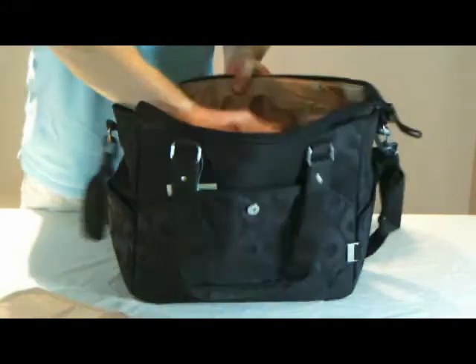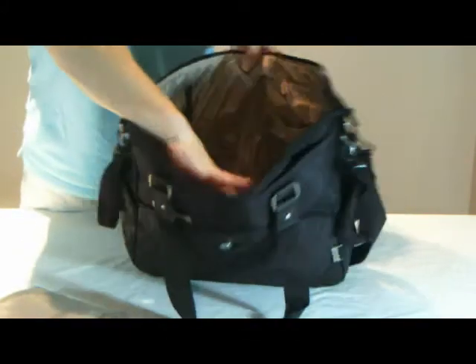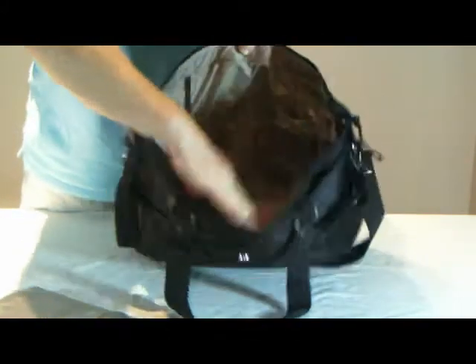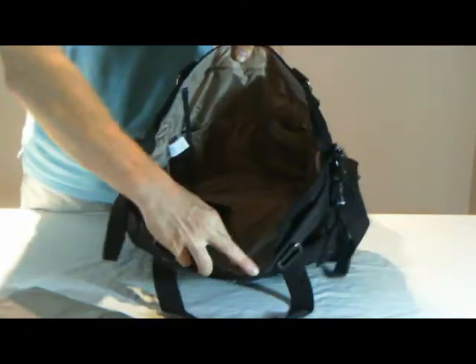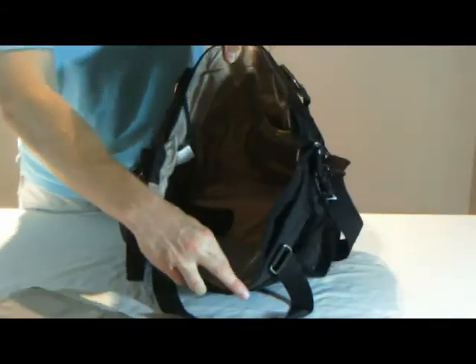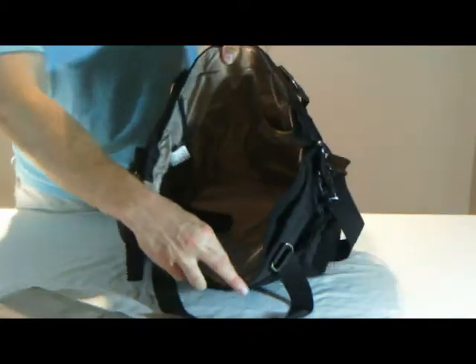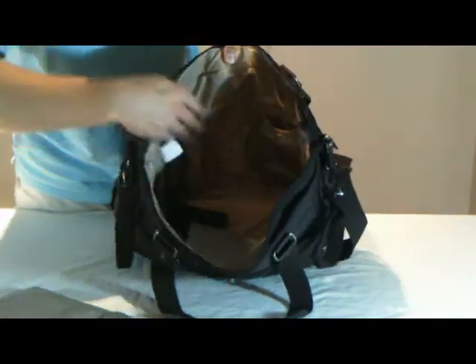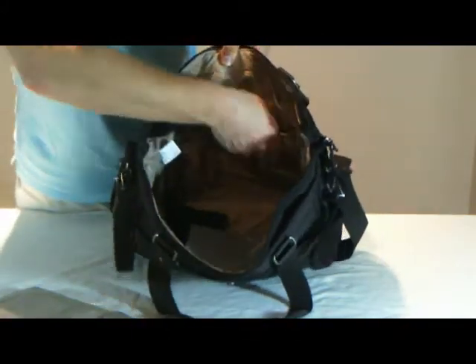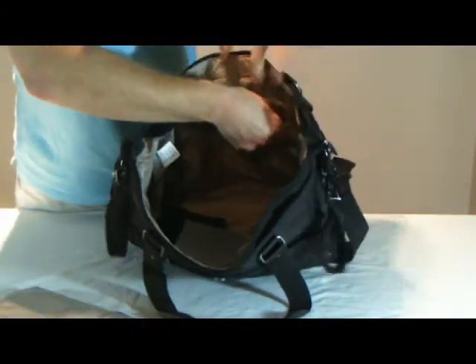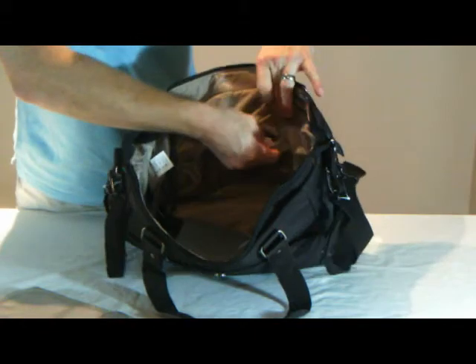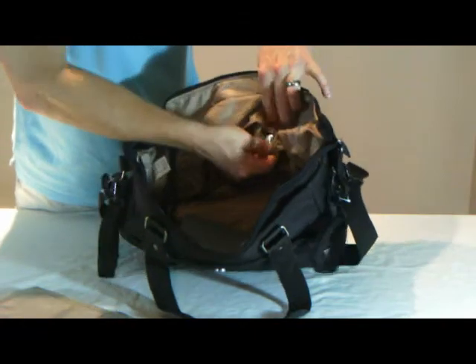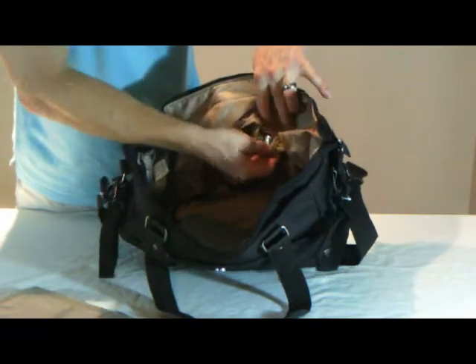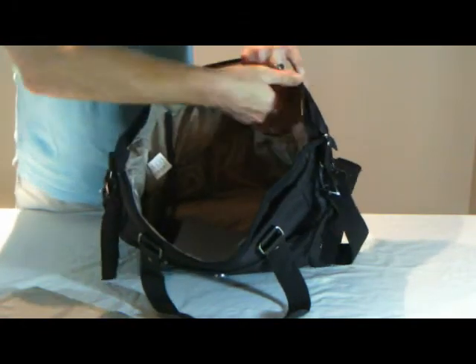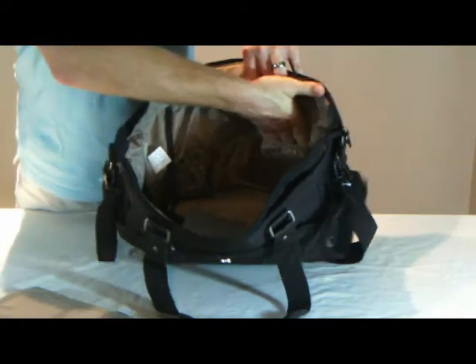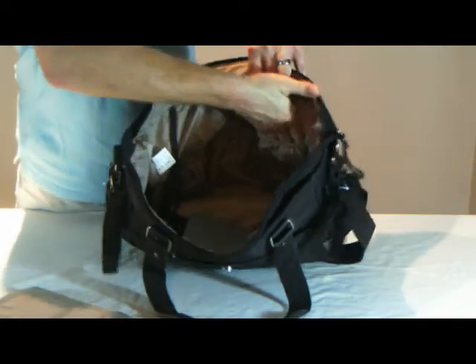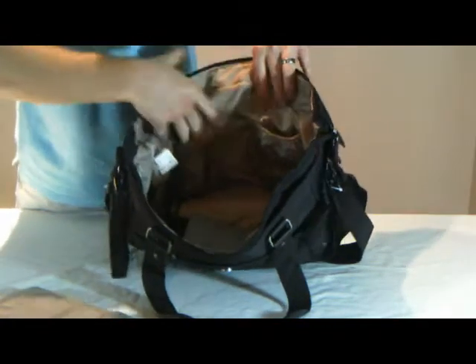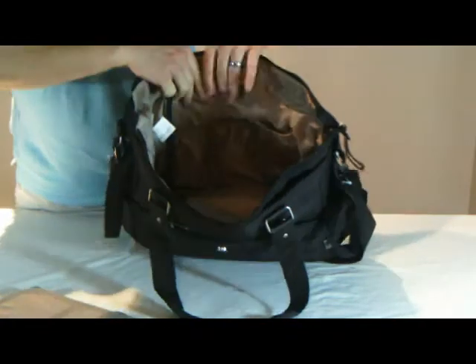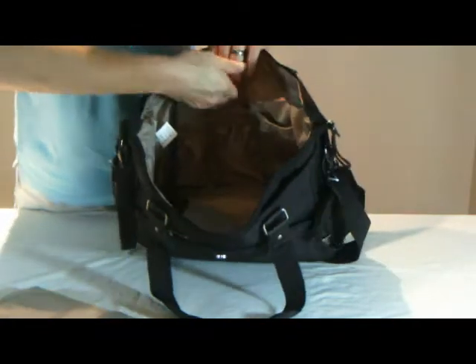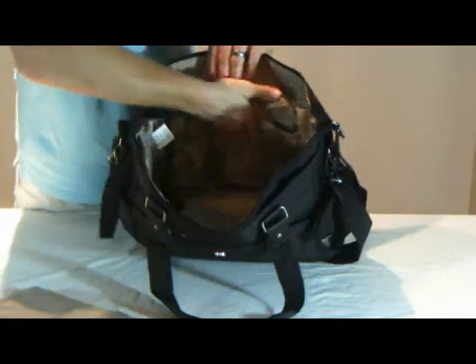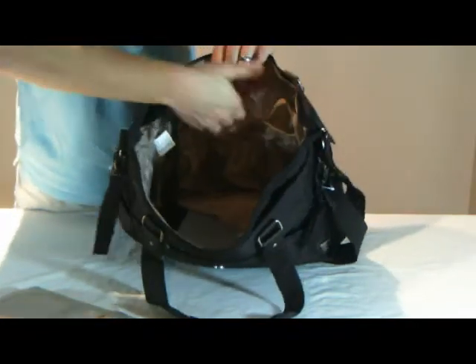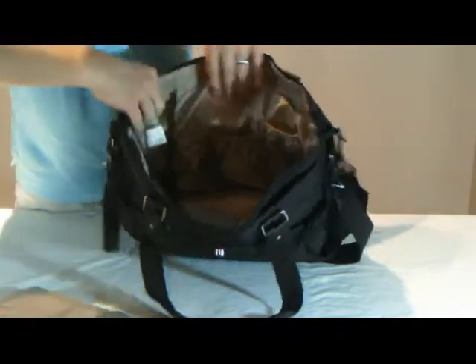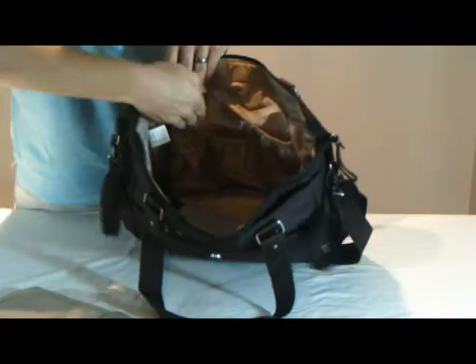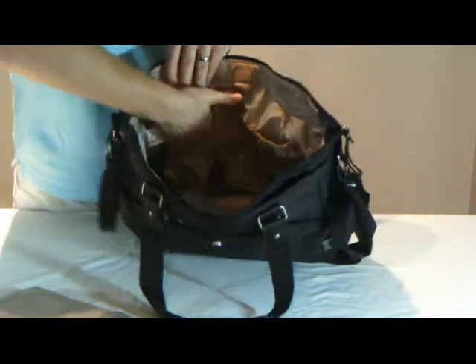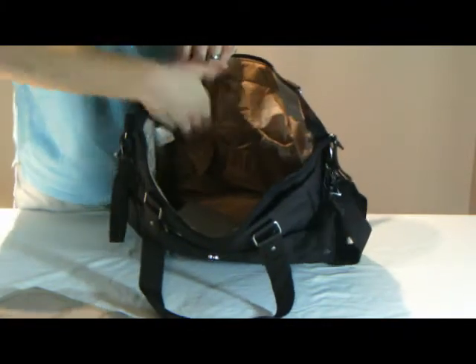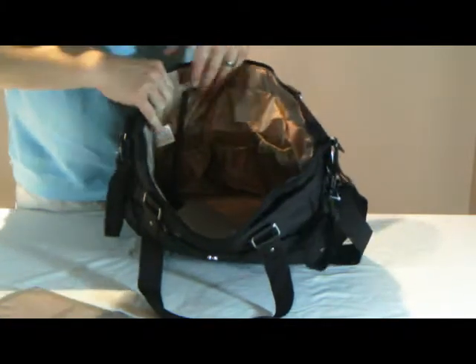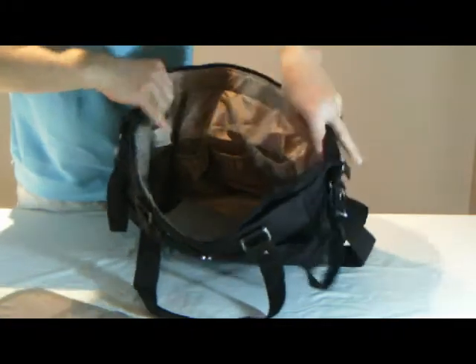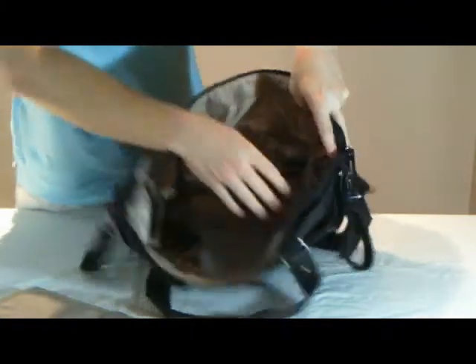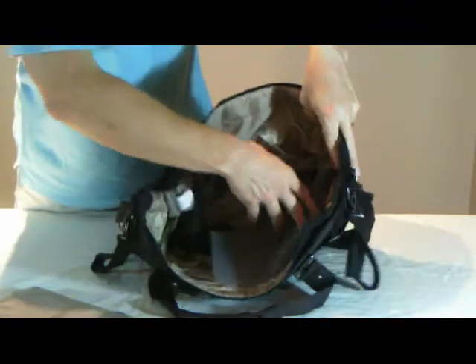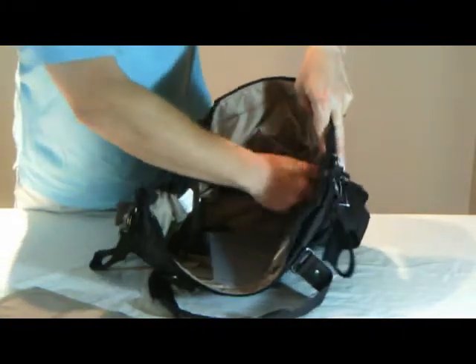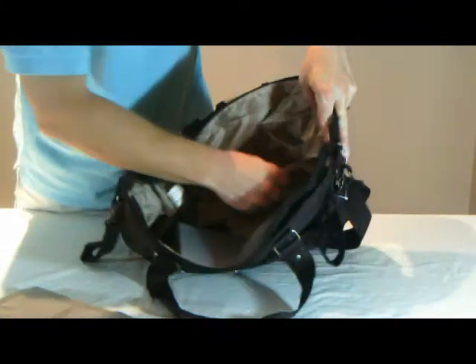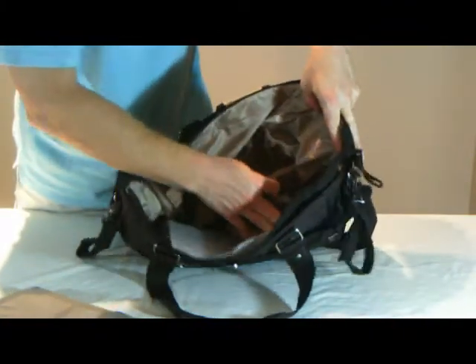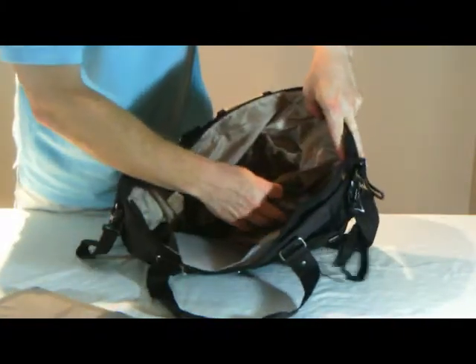Inside the bag, there's plenty of room for all items you need to take, plus three more bottle holder pockets, one insulated, and two mesh pockets, one at either end.